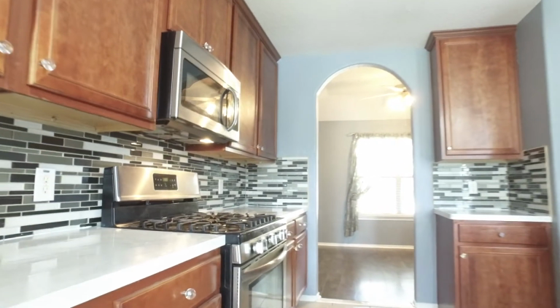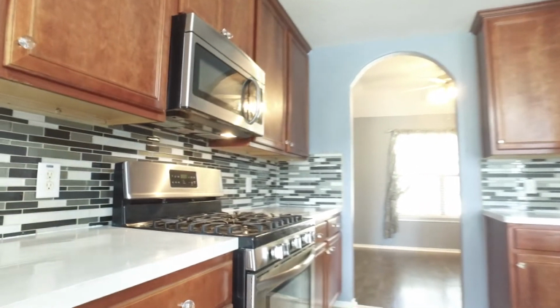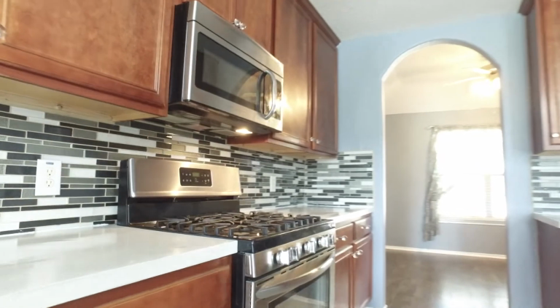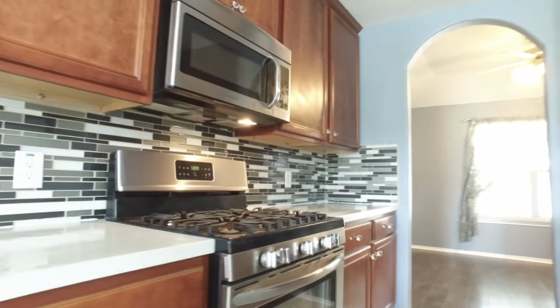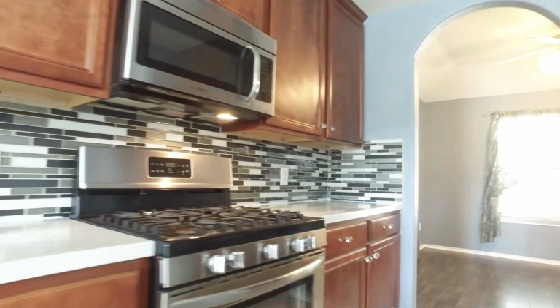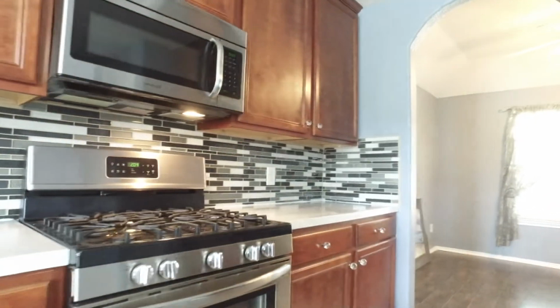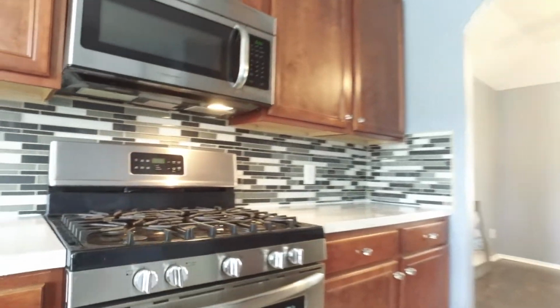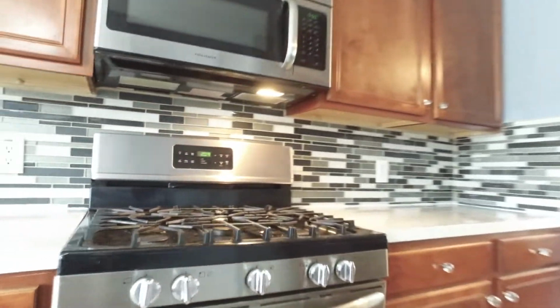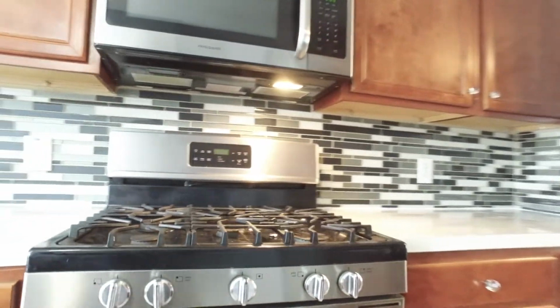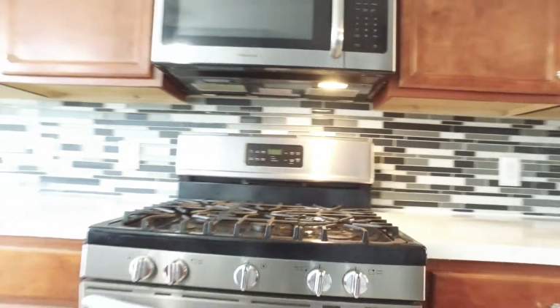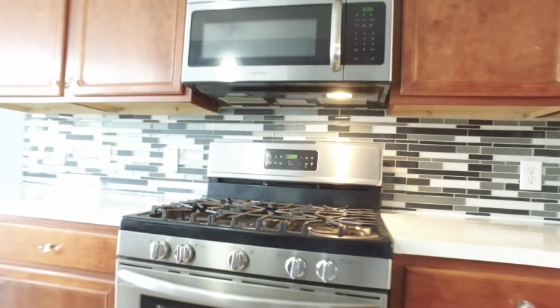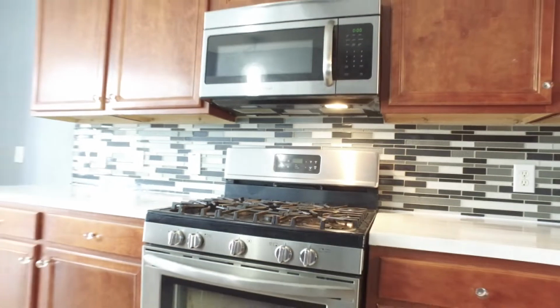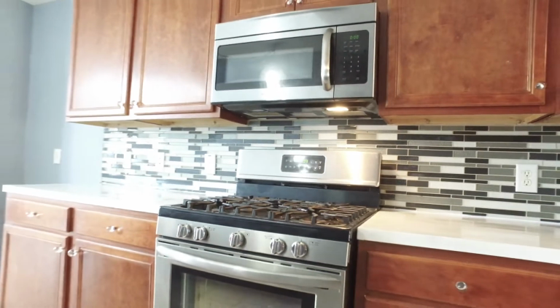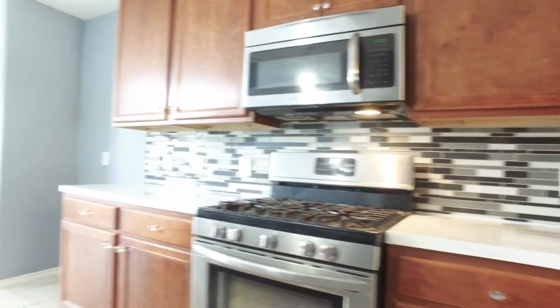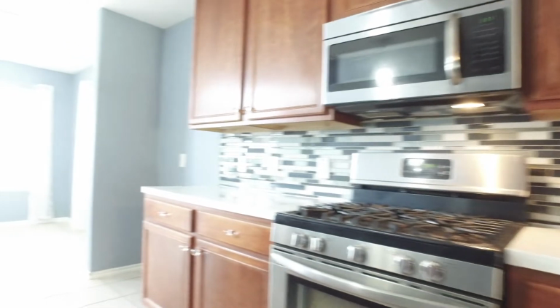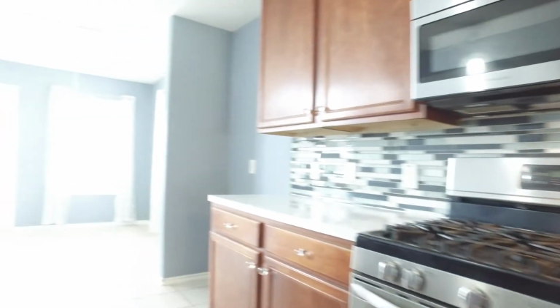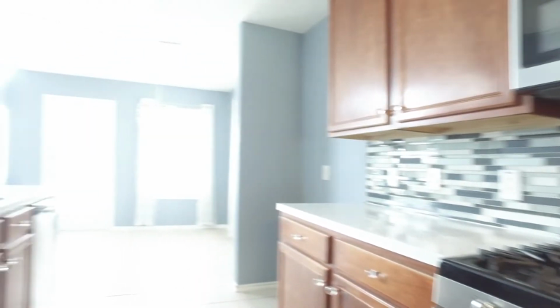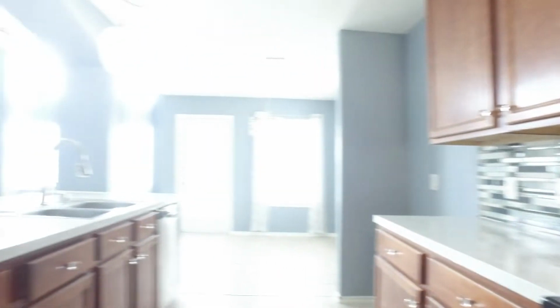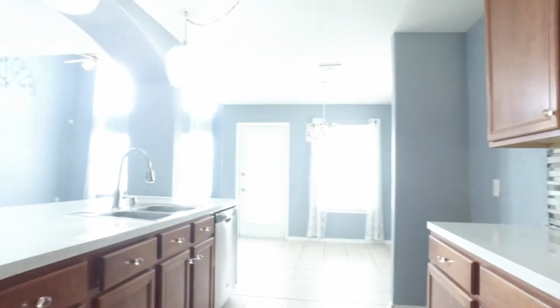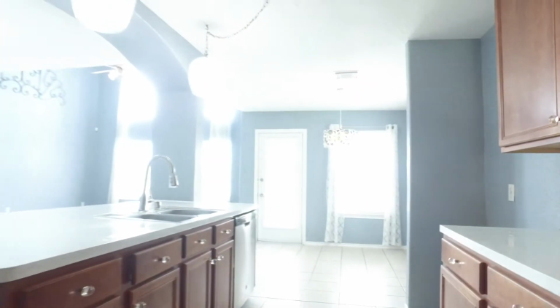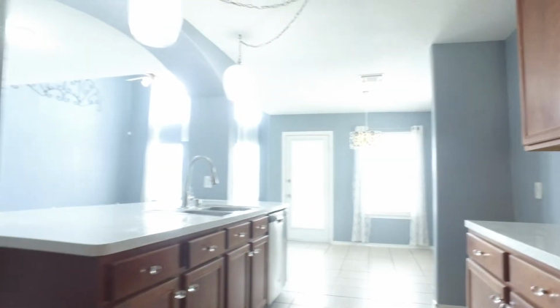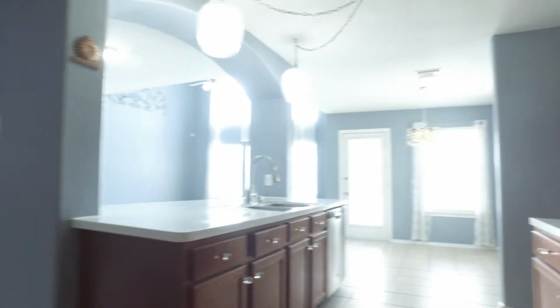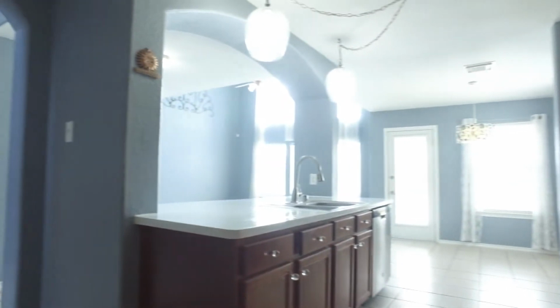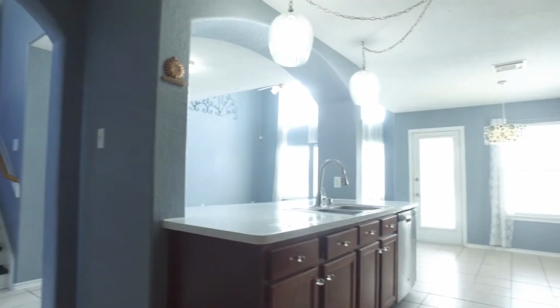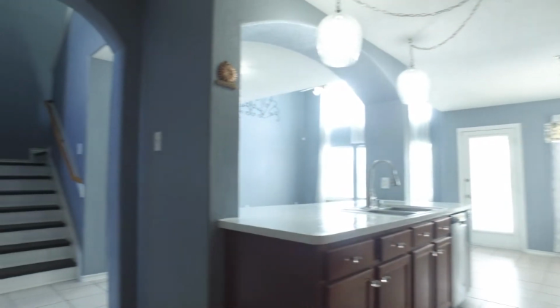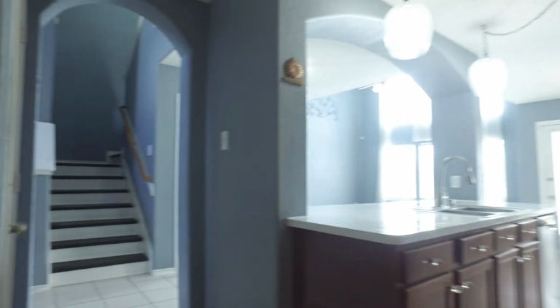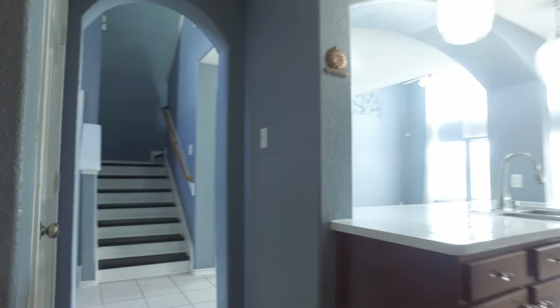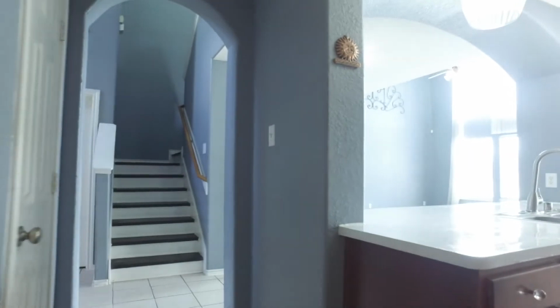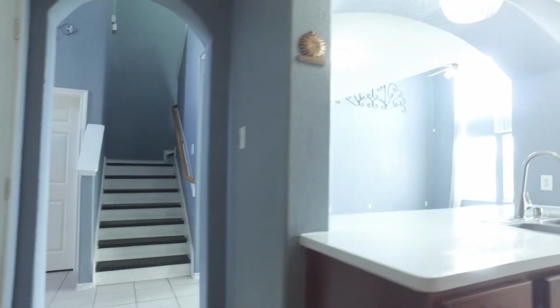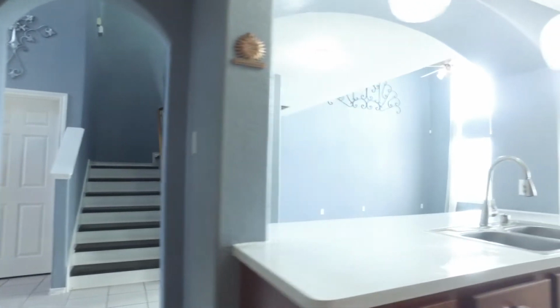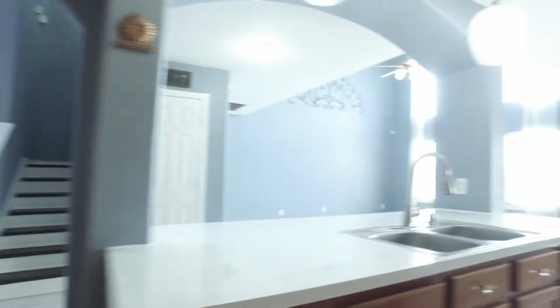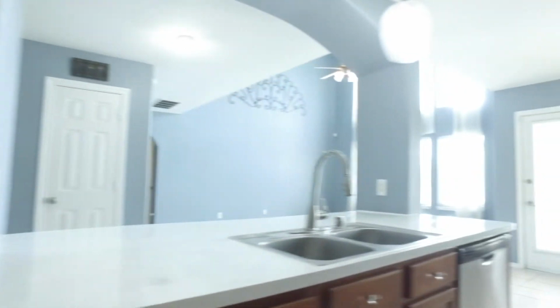Ready for your family events, just in time for the holidays. A lavish backsplash, beautiful cabinets, finished countertops, and stainless appliances. And all that natural light really opens up this space.